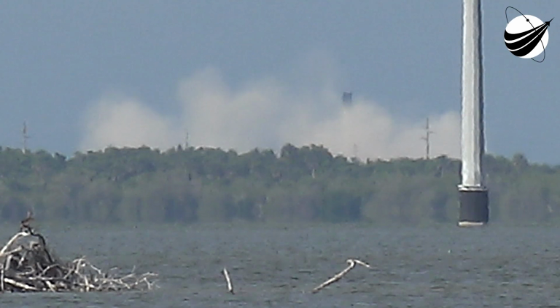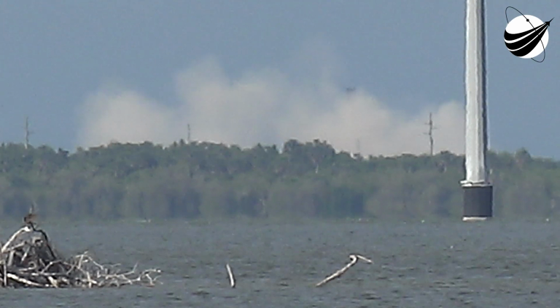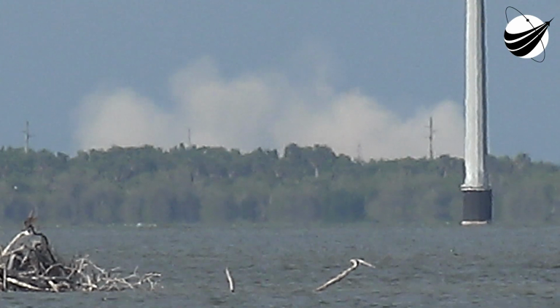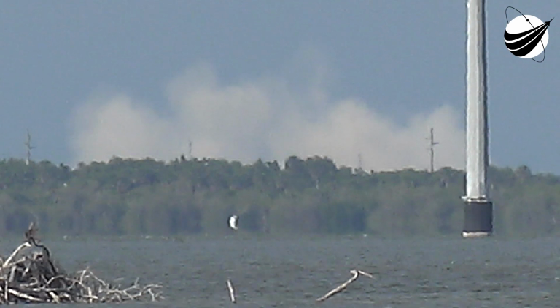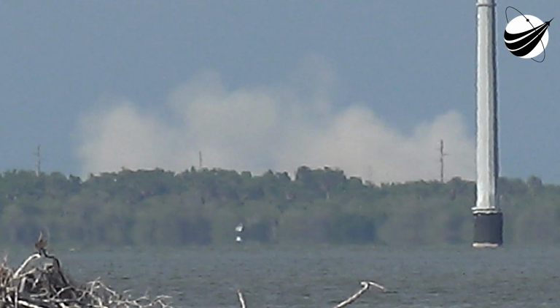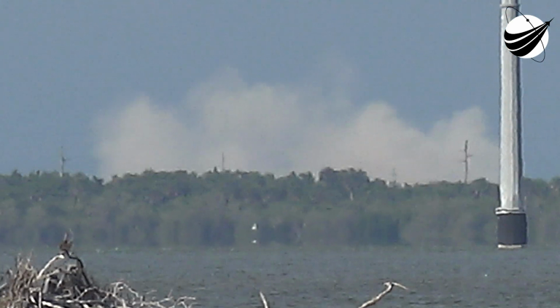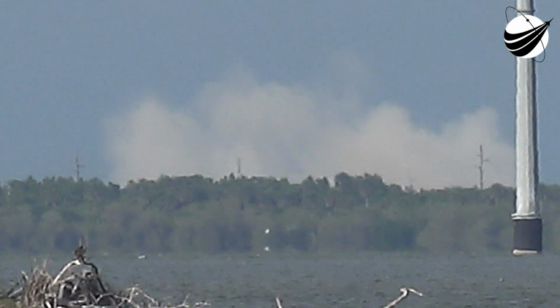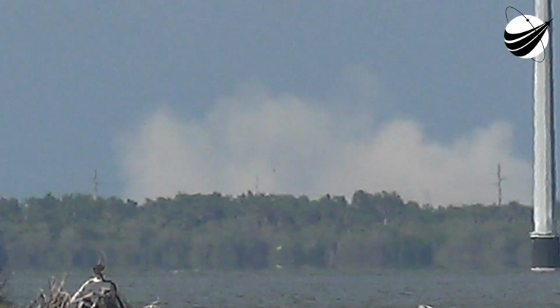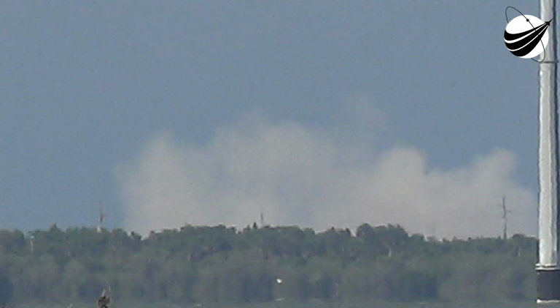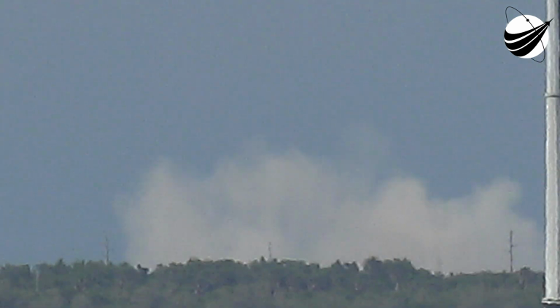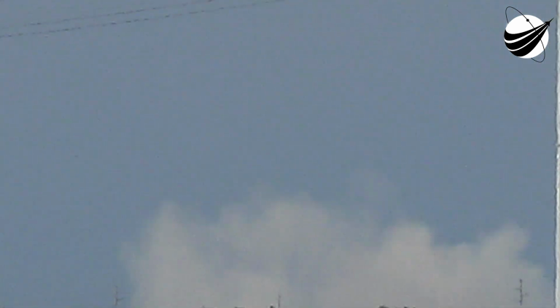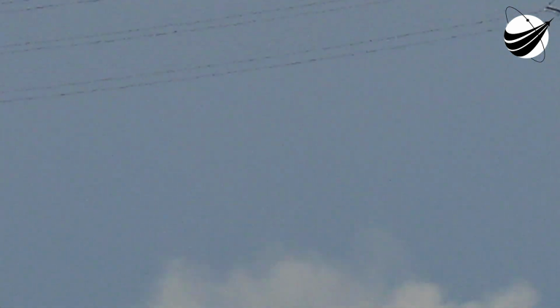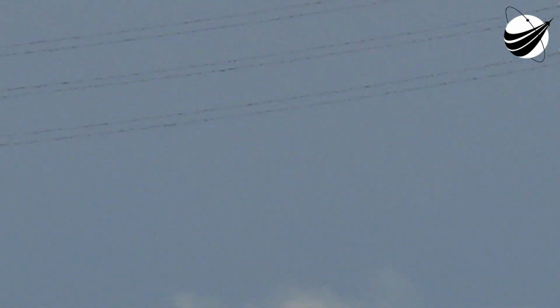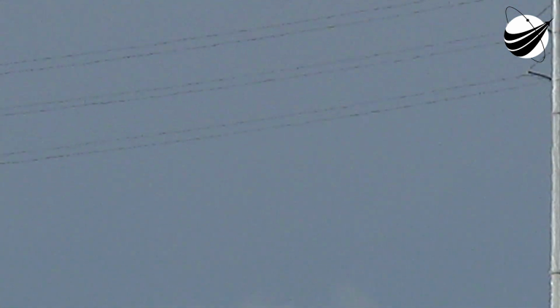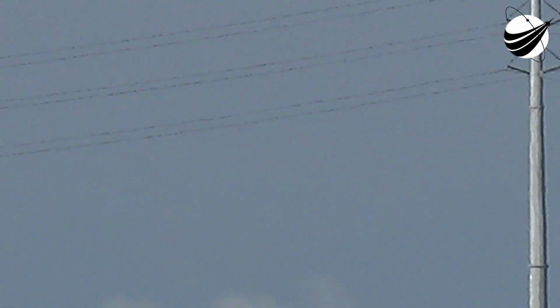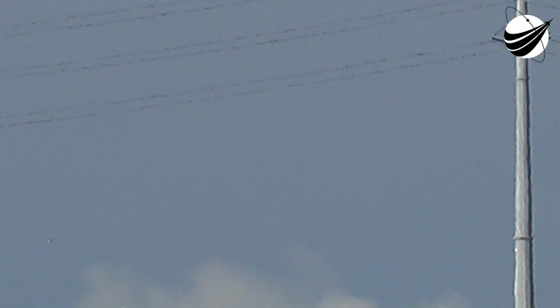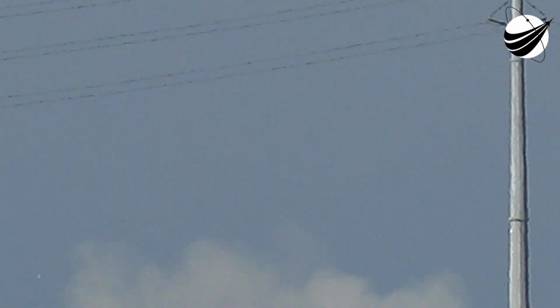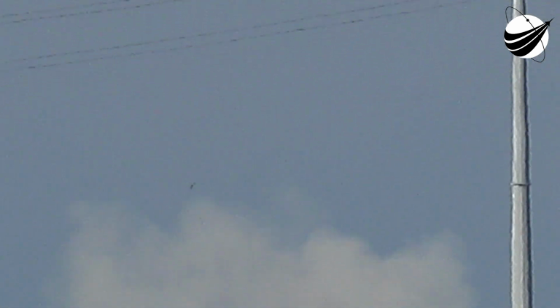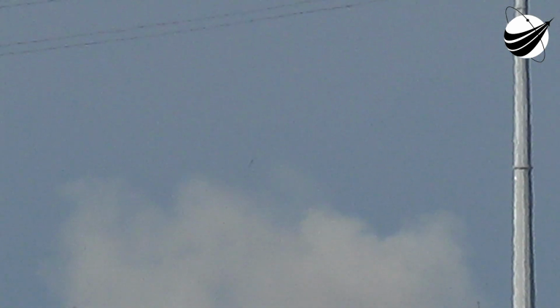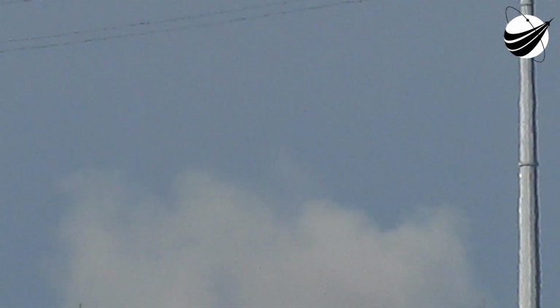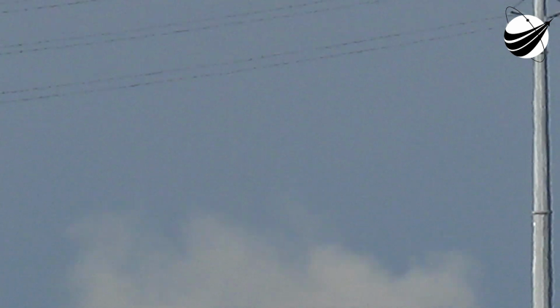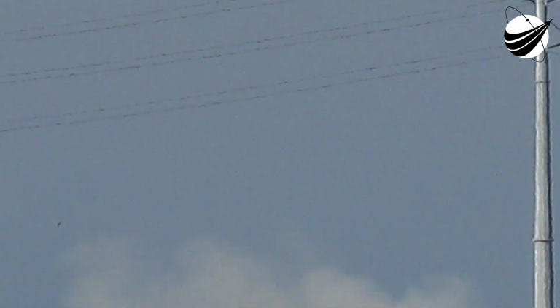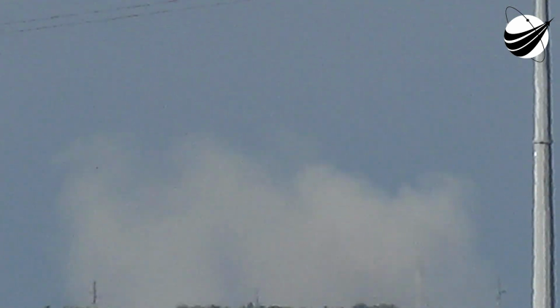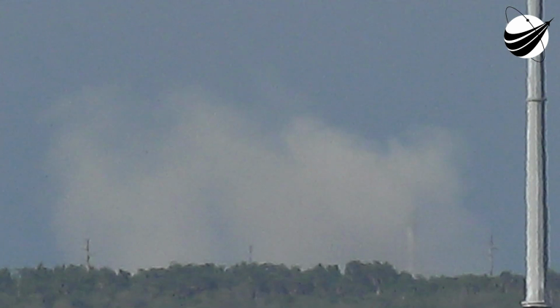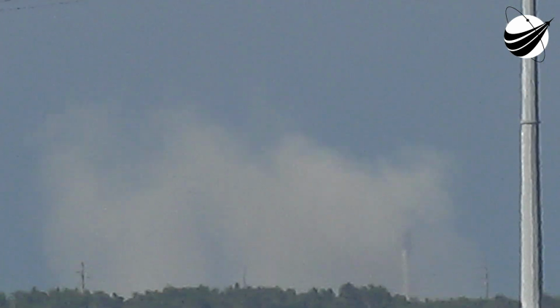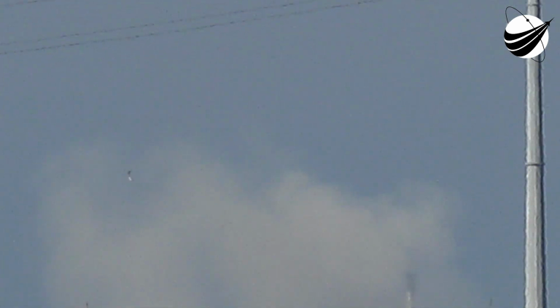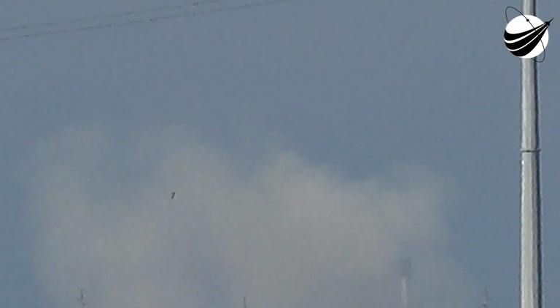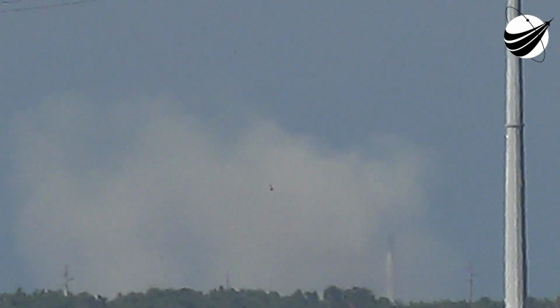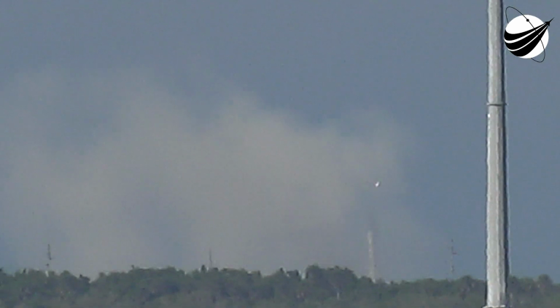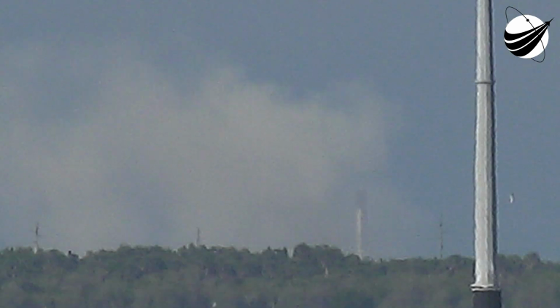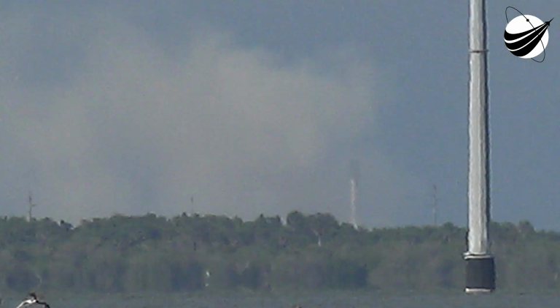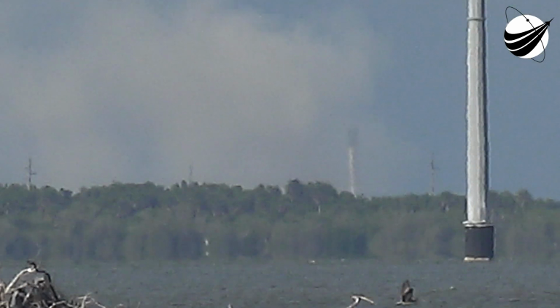Stage 1 landing confirmed. You can see that first stage has landed back at LZ-1. This is the first time that we have performed a land landing on a crew mission.